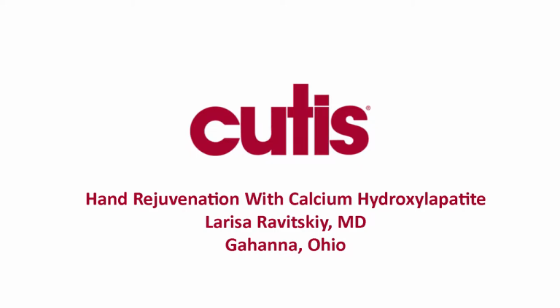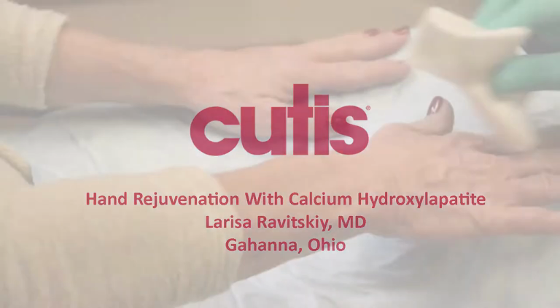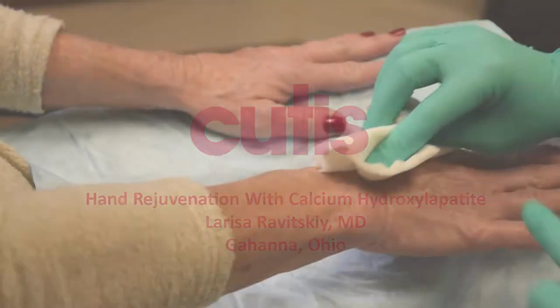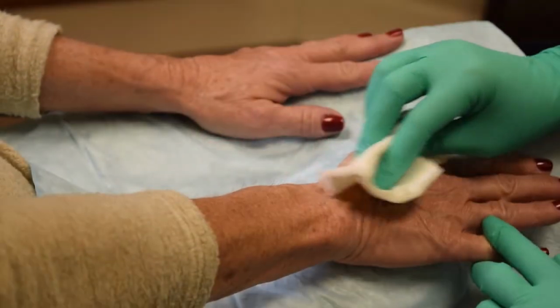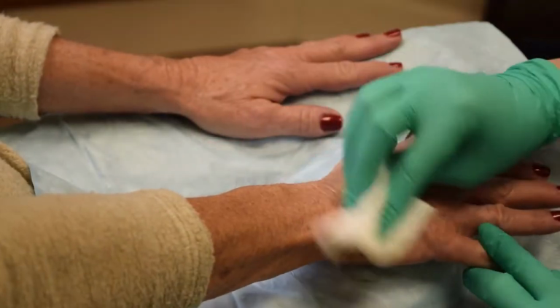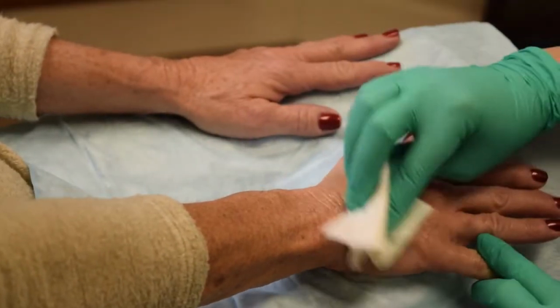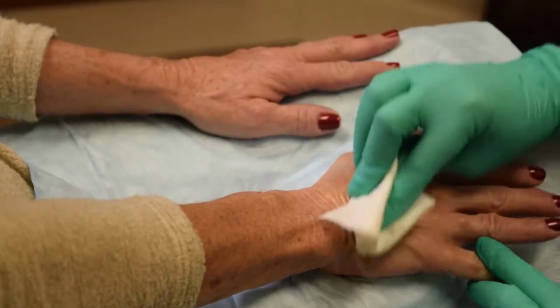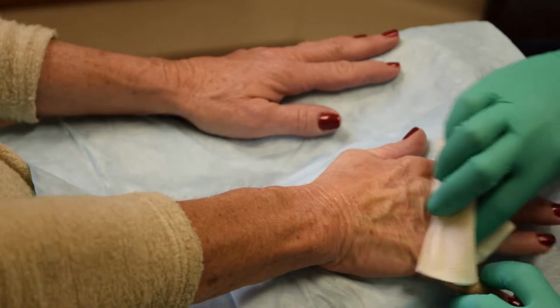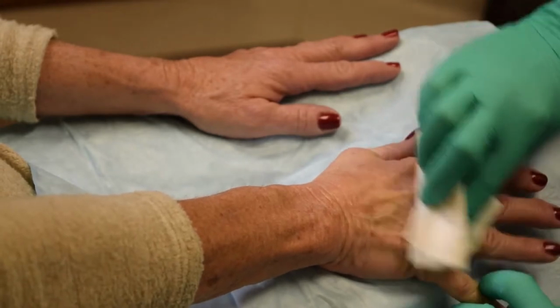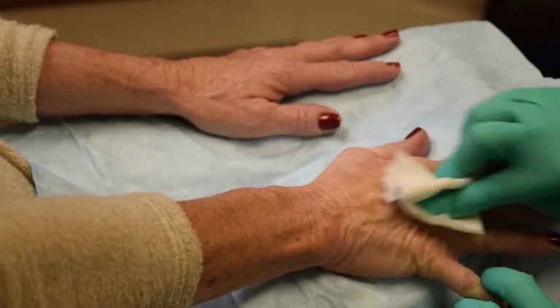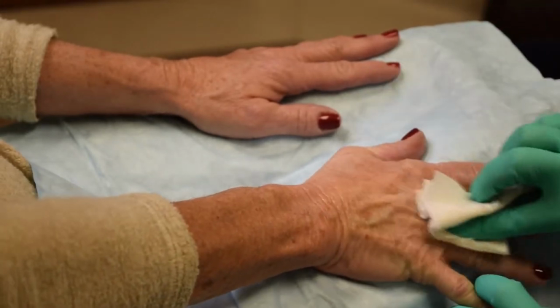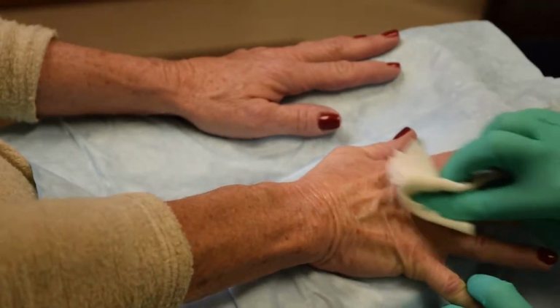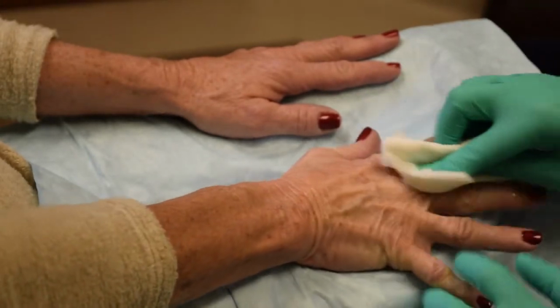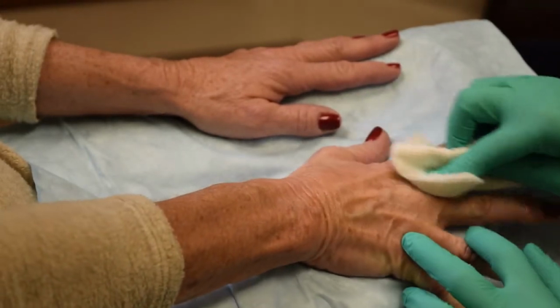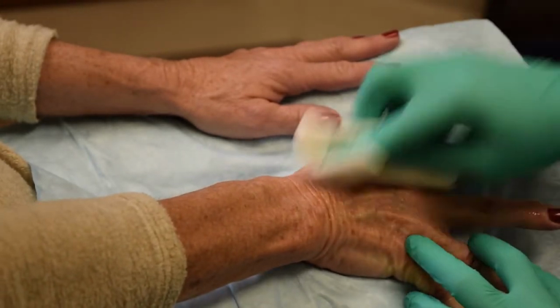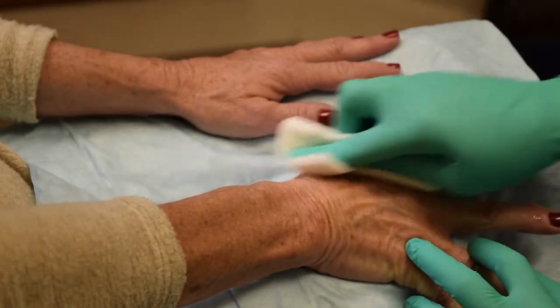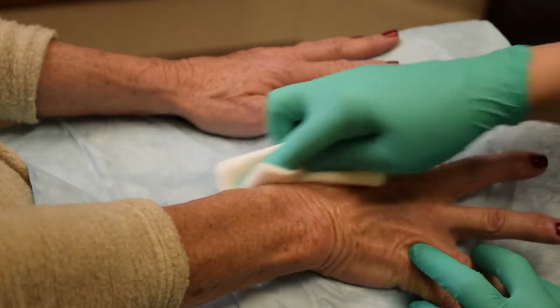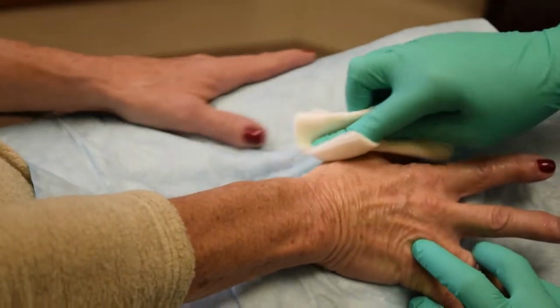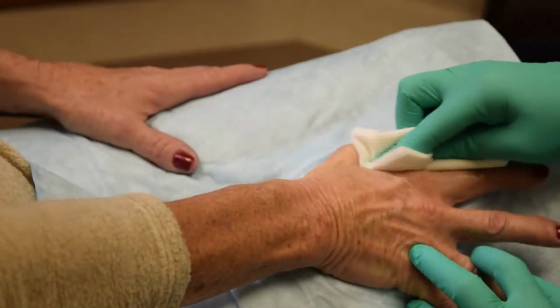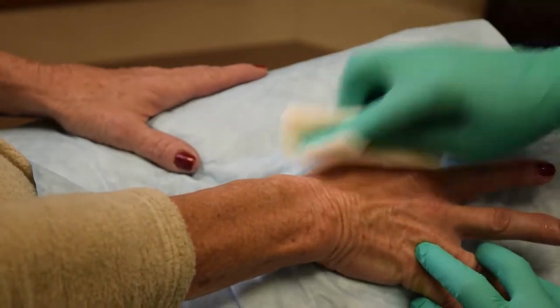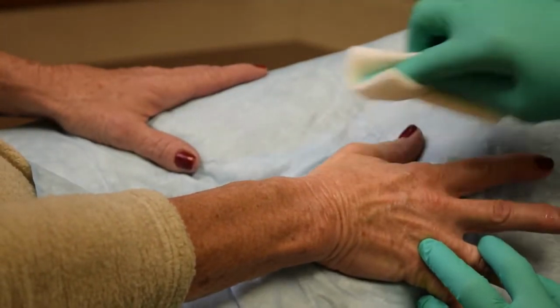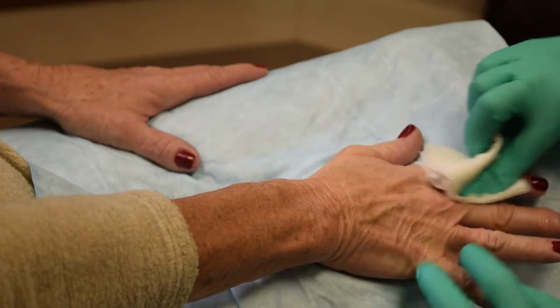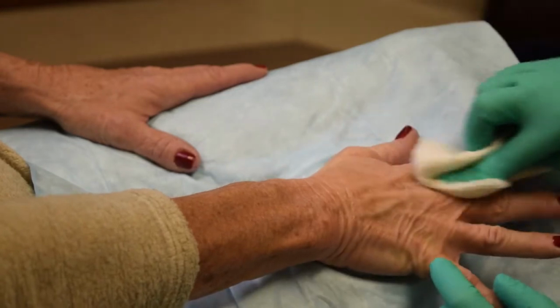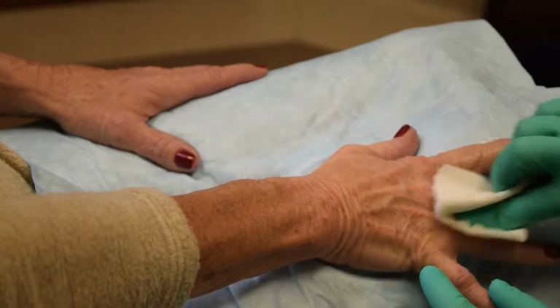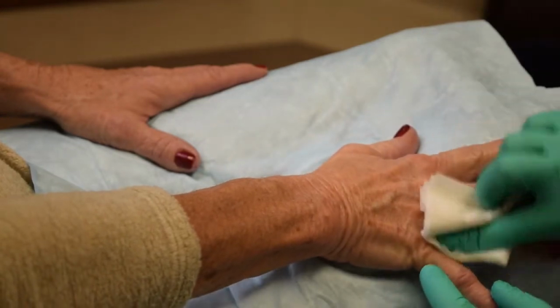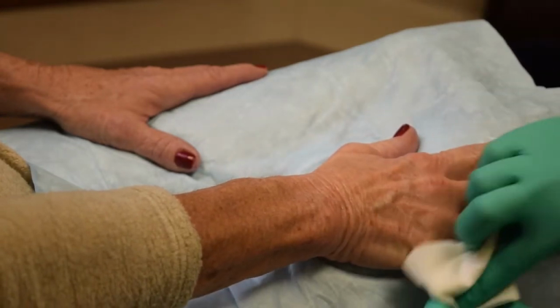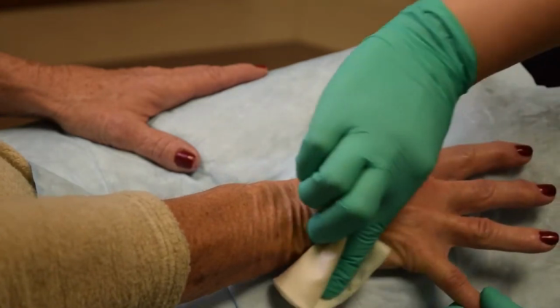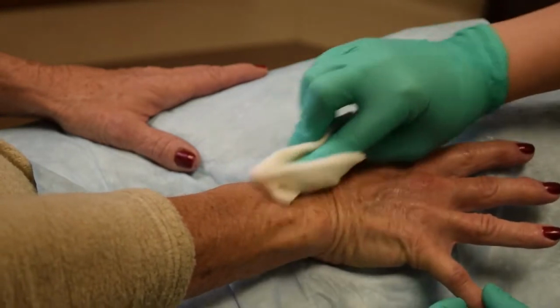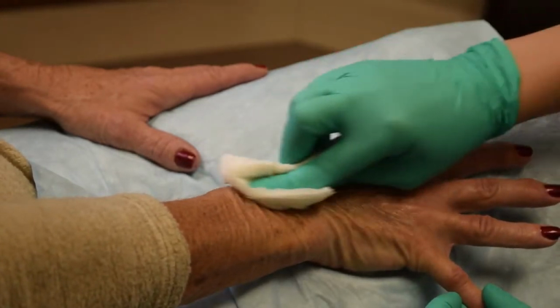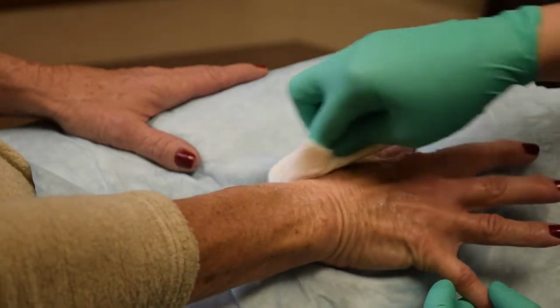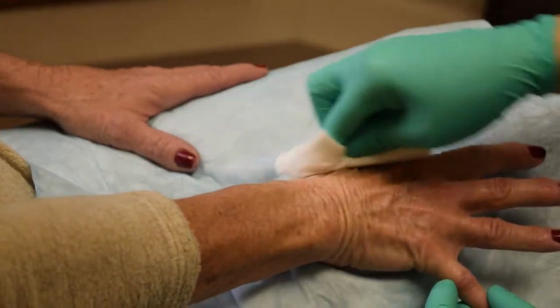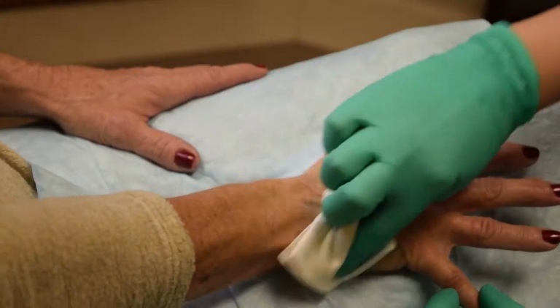Correction of hand volume loss with calcium hydroxyapatite offers instant gratification of a more youthful appearance, both to myself and to my patients. Needle and blunt cannula techniques will be demonstrated today.